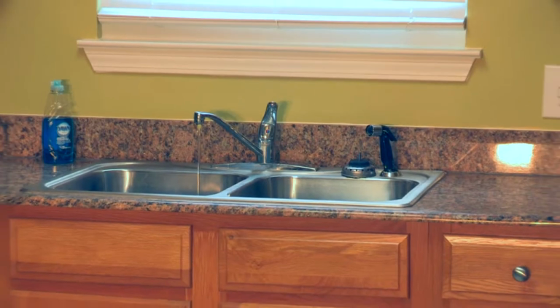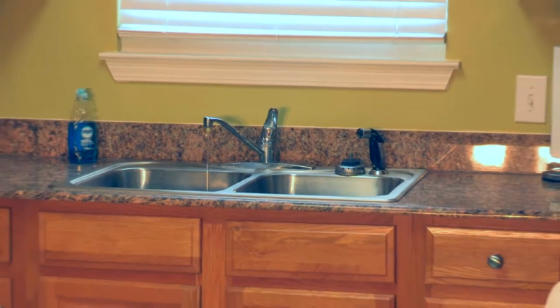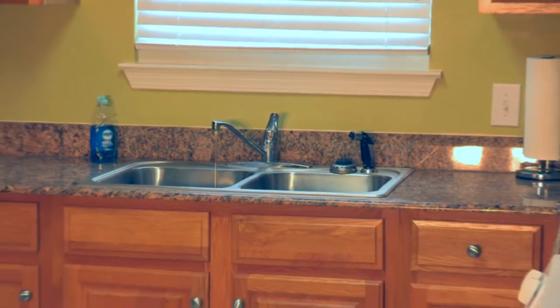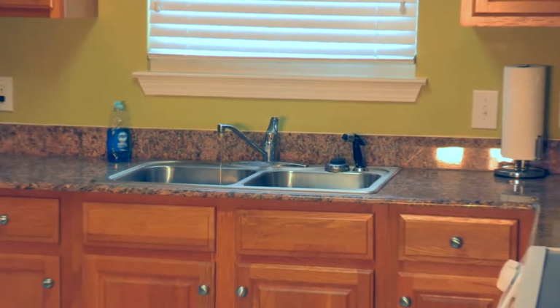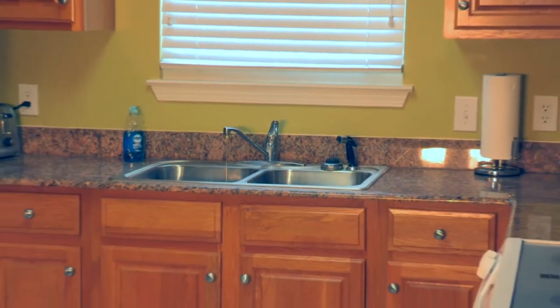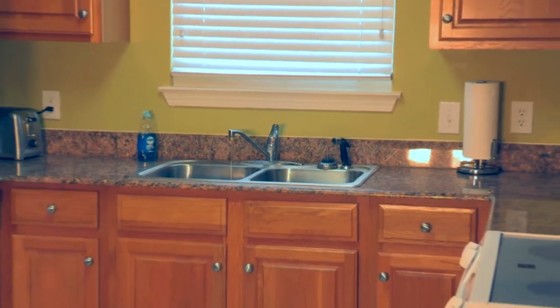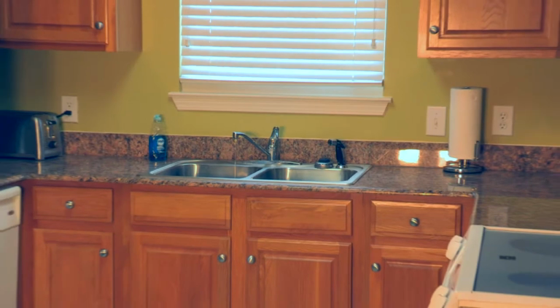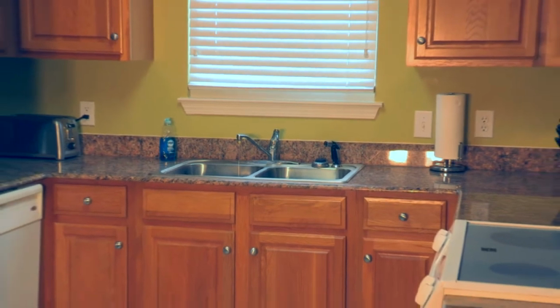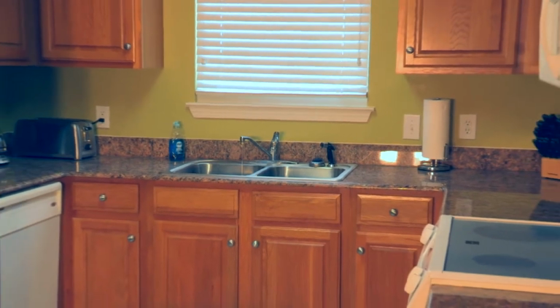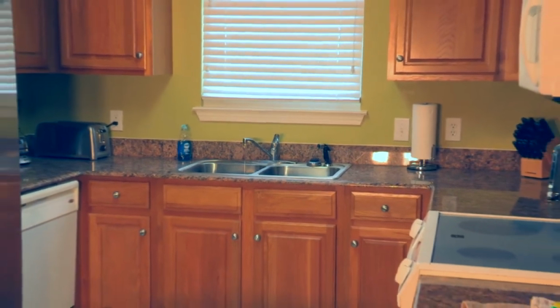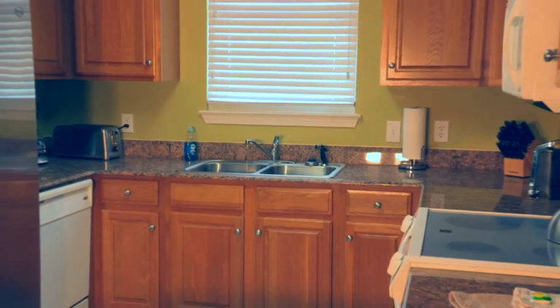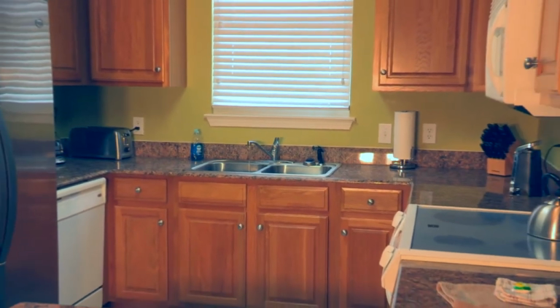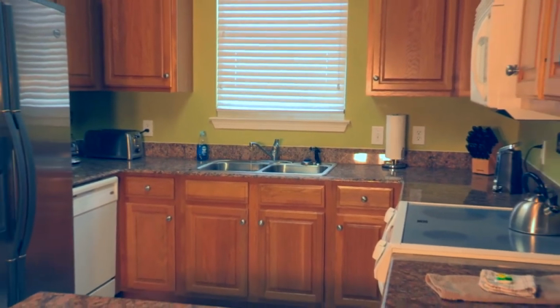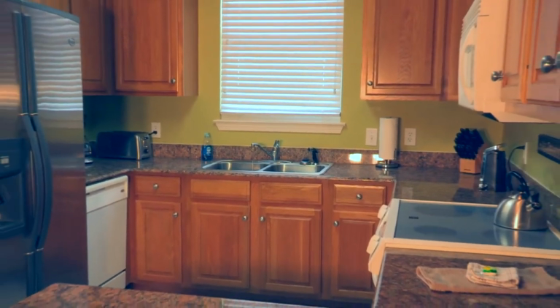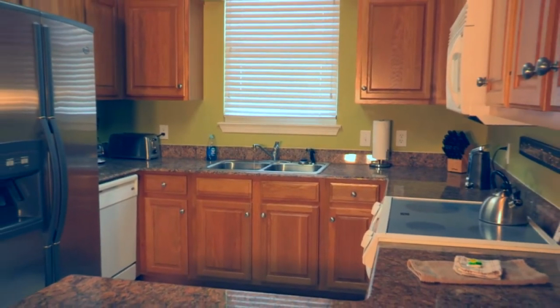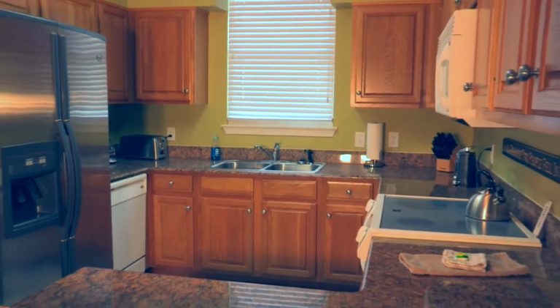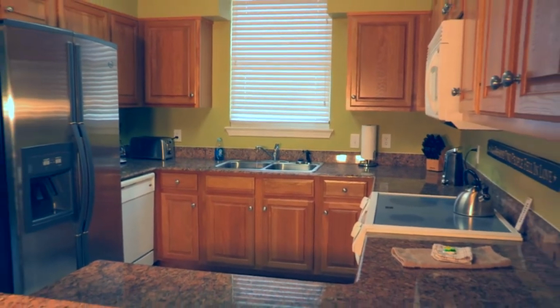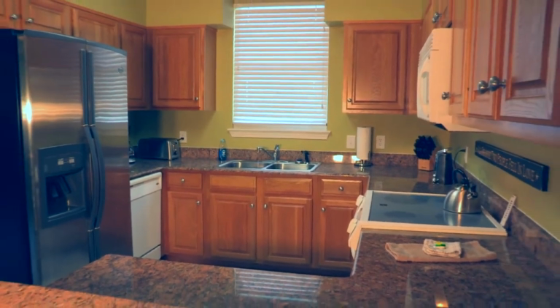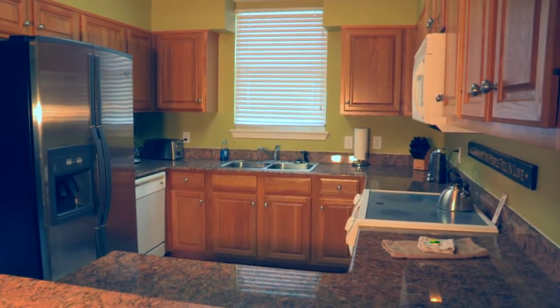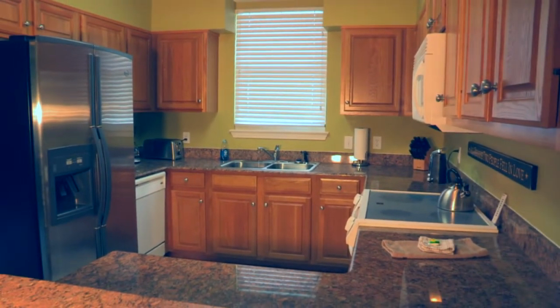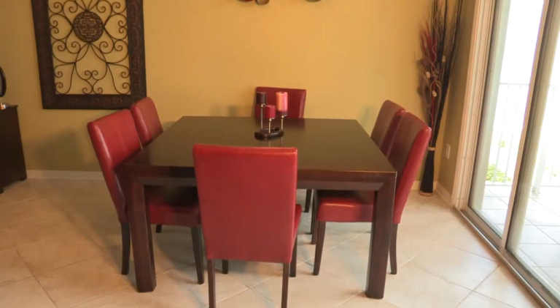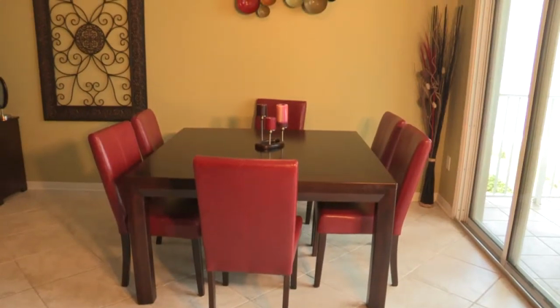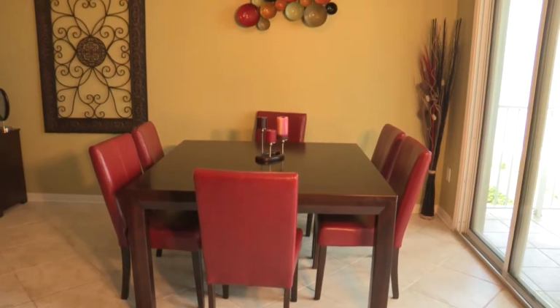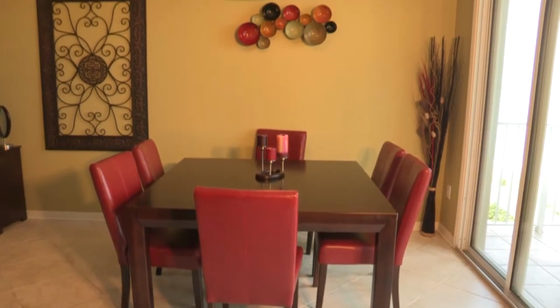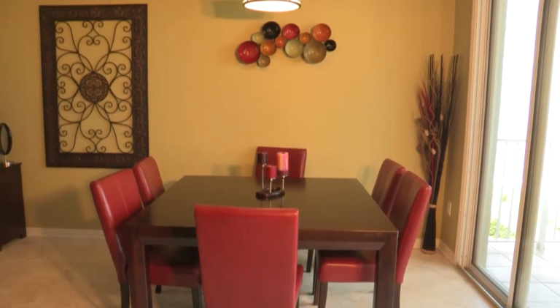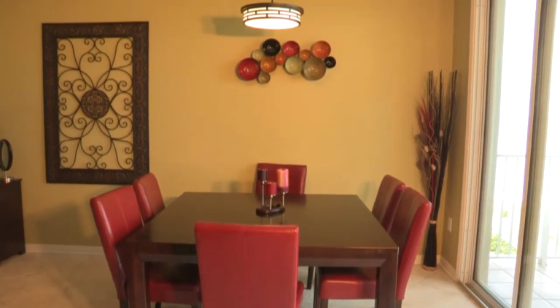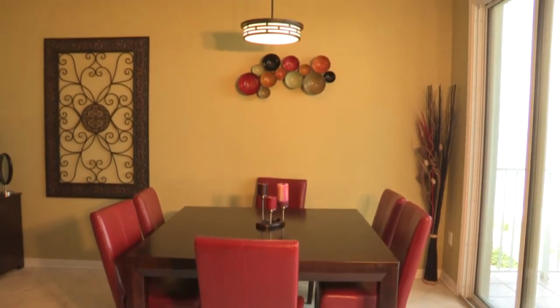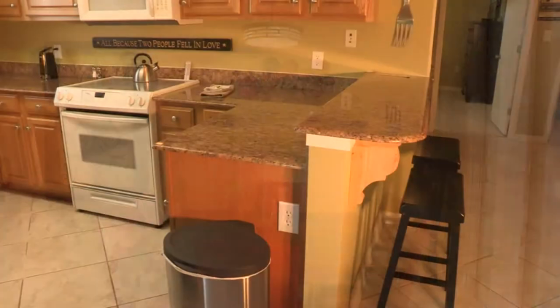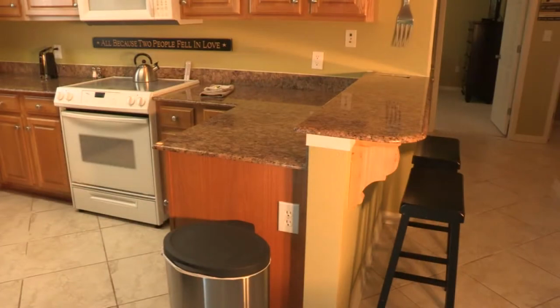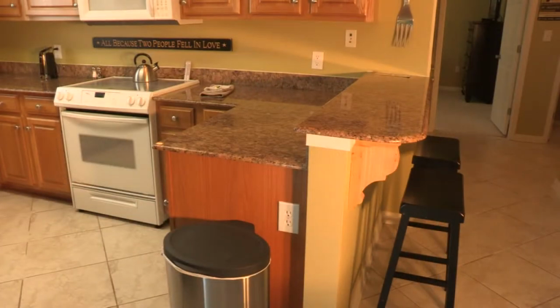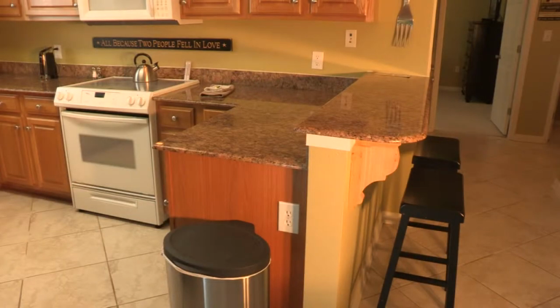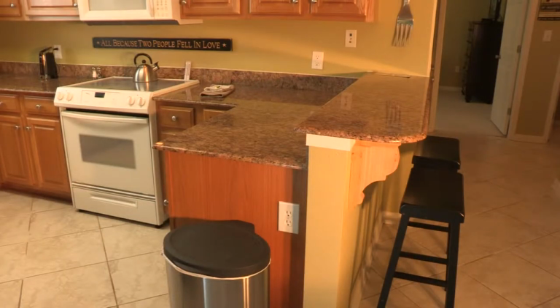The fully-equipped kitchen with granite countertops has everything you need to prepare meals when staying in. The dining table seats six, and there are two bar stools at the kitchen counter.